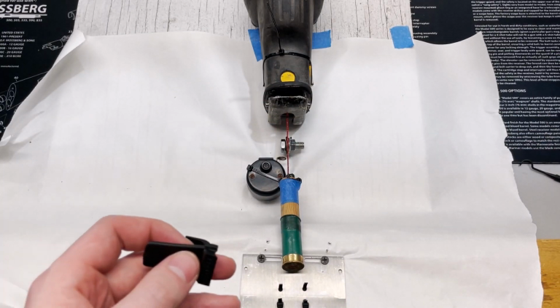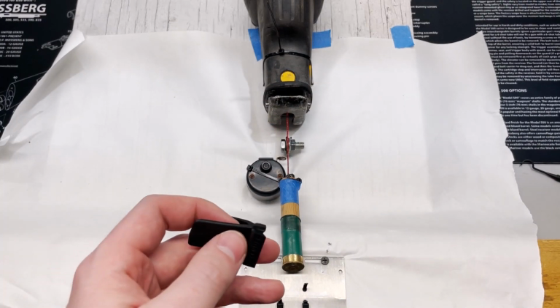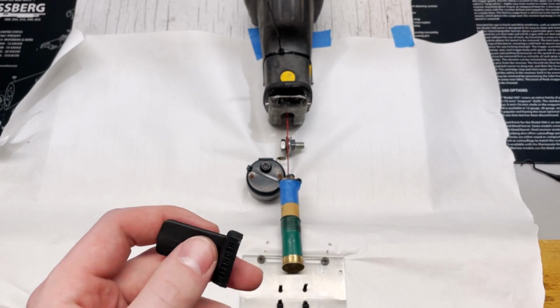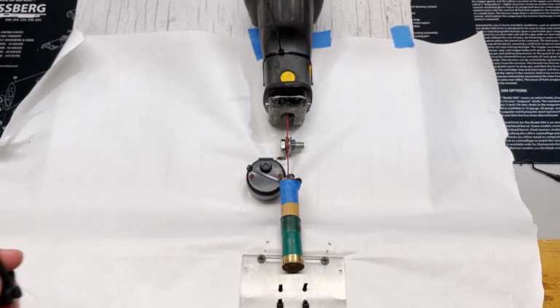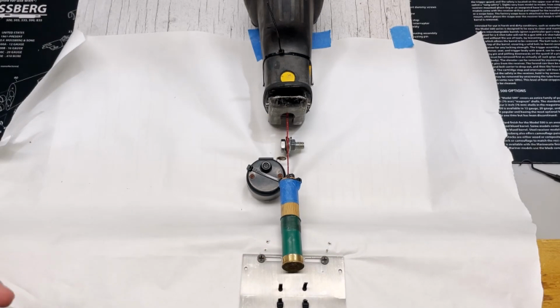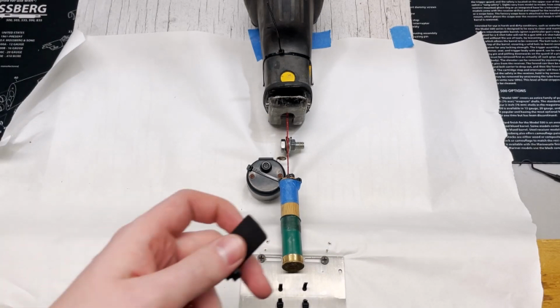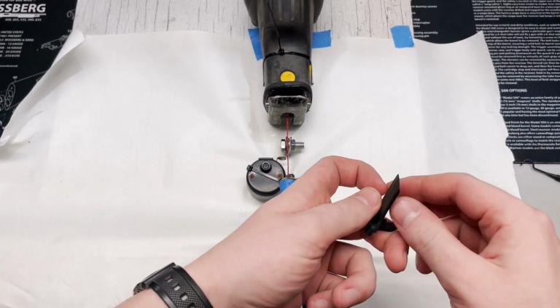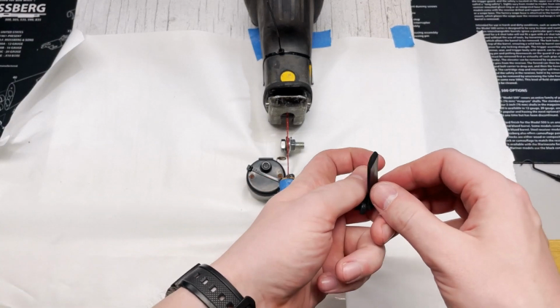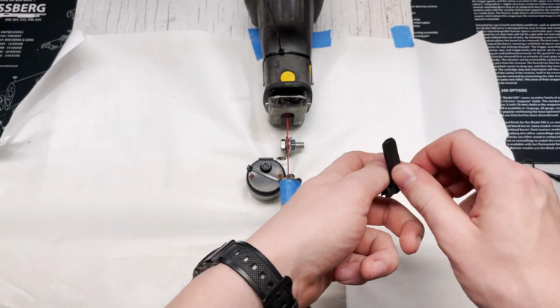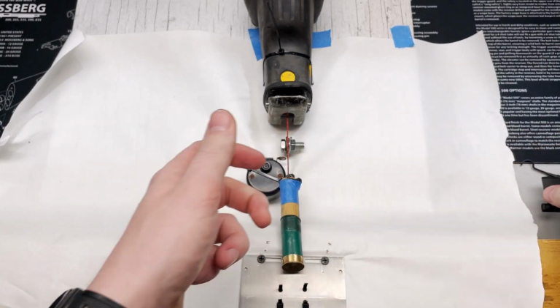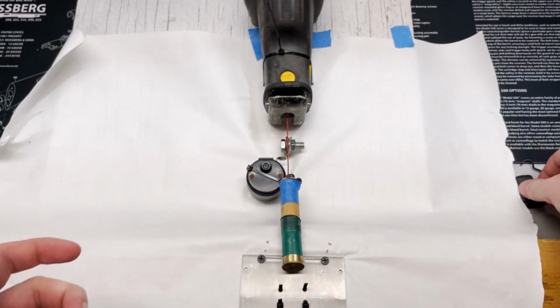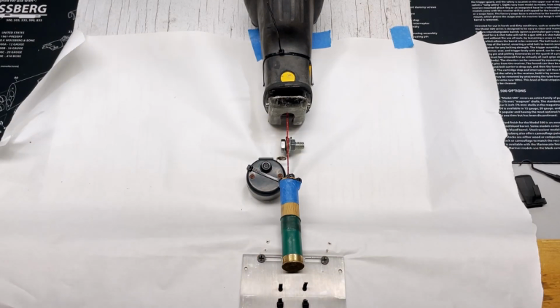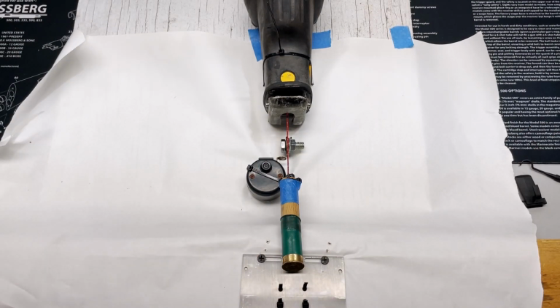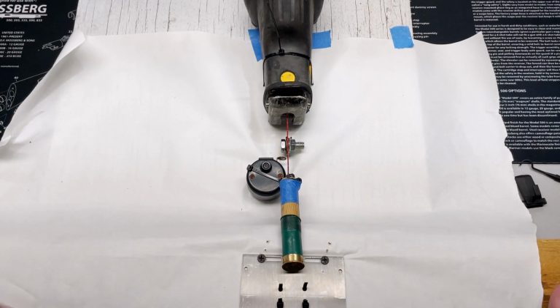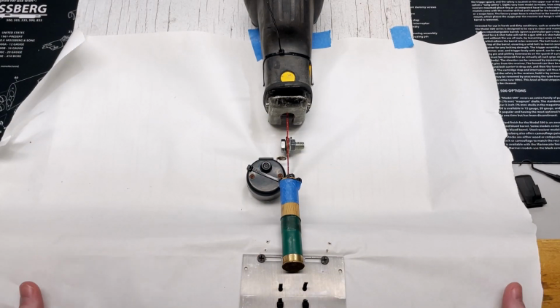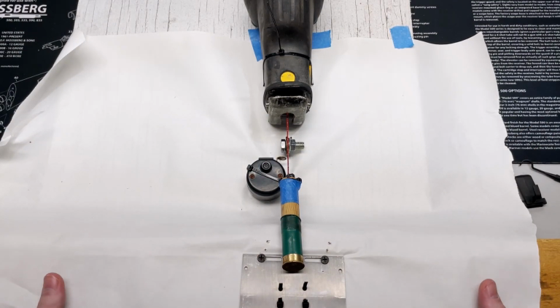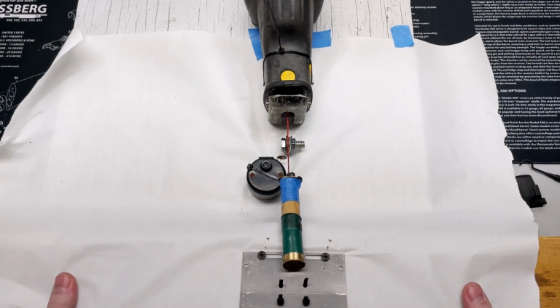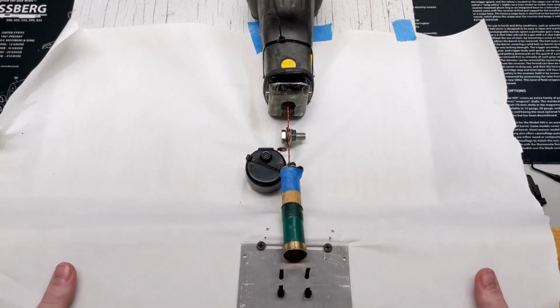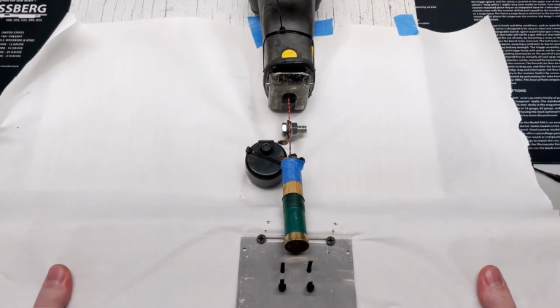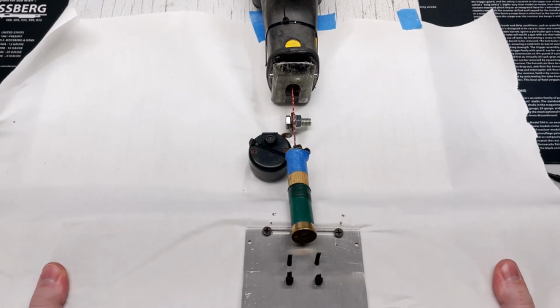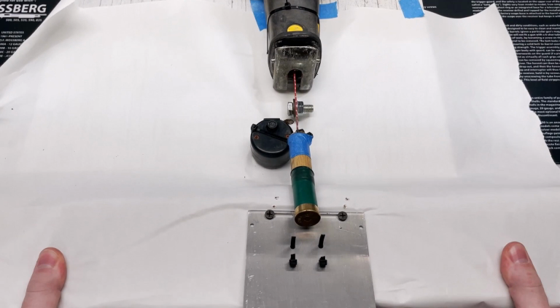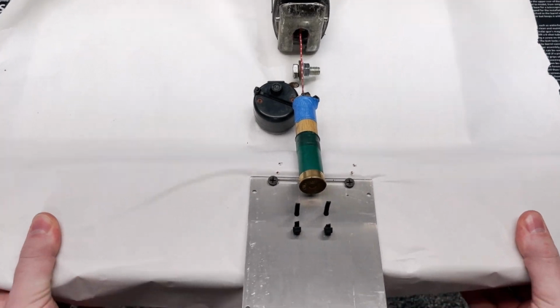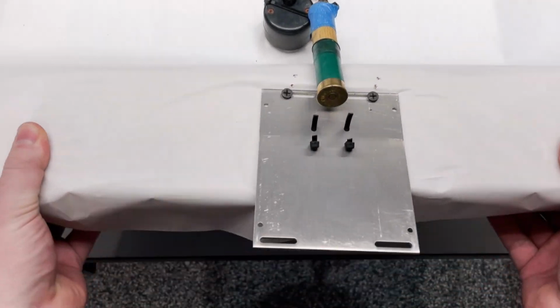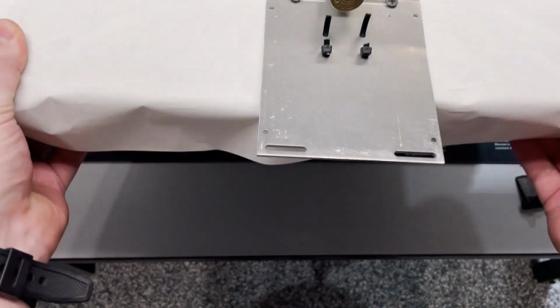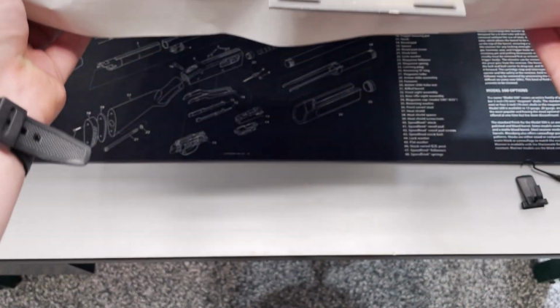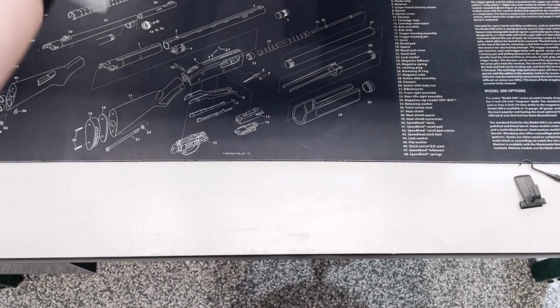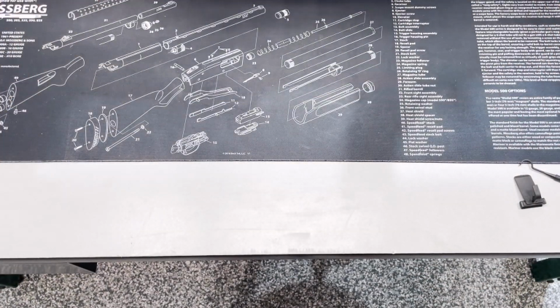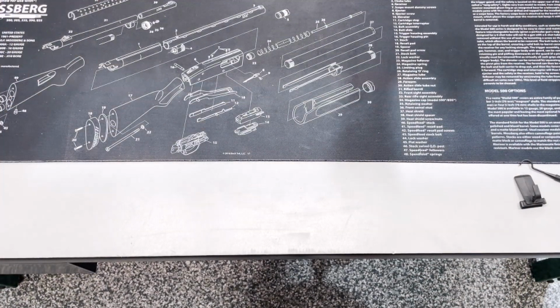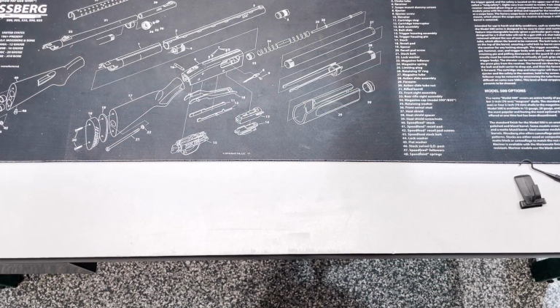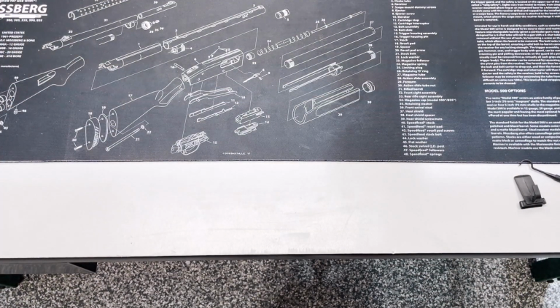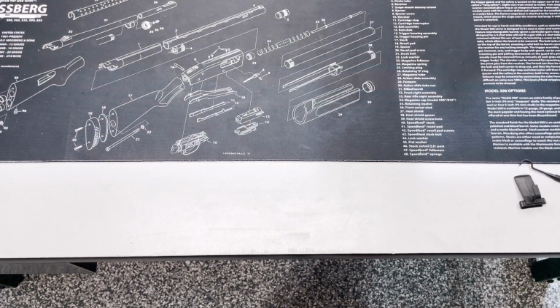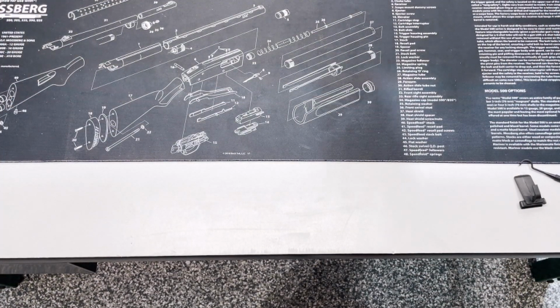Yeah, I think we're looking at some good results here. Let's go ahead and get this test rig out of the way and we will load our 590A1 back up.